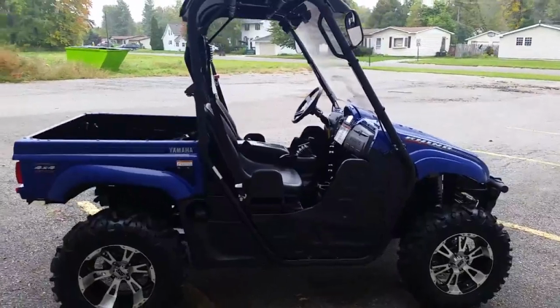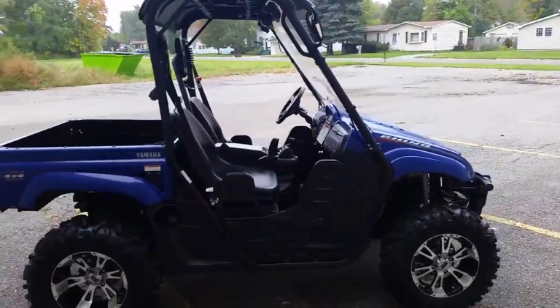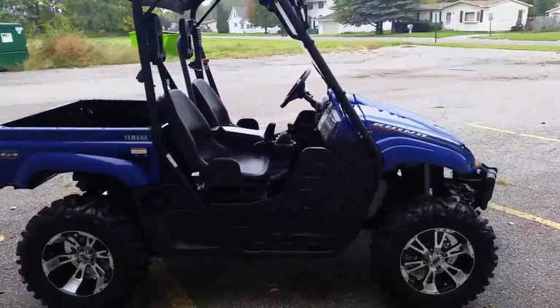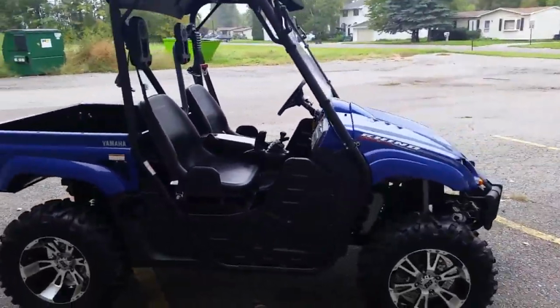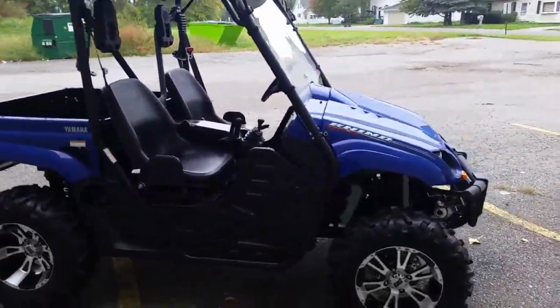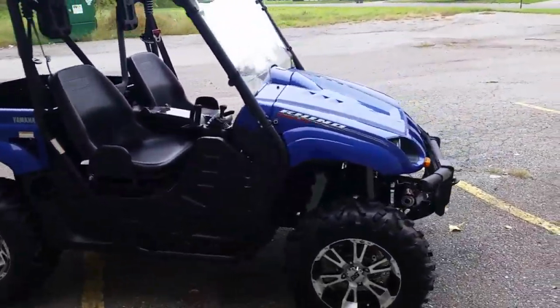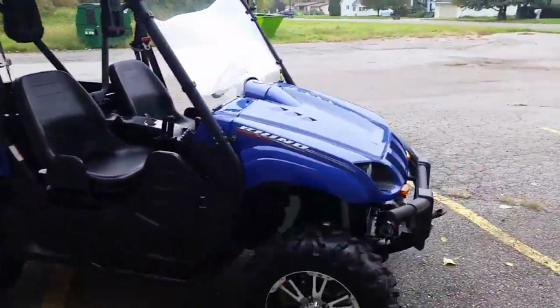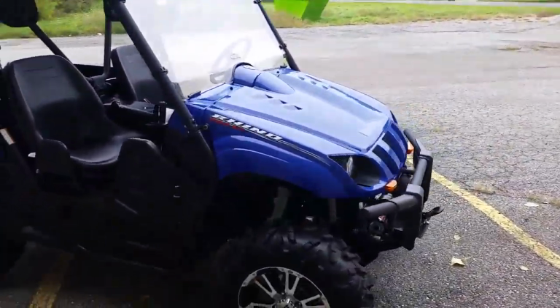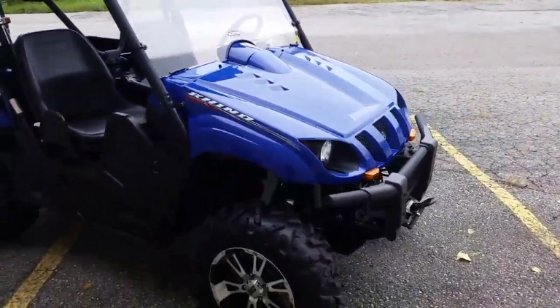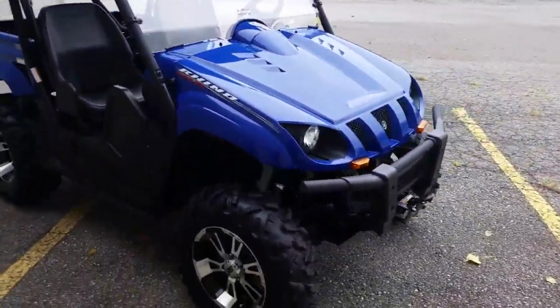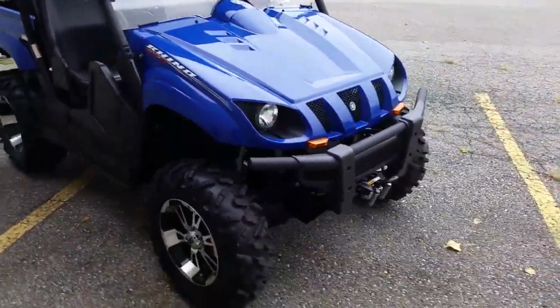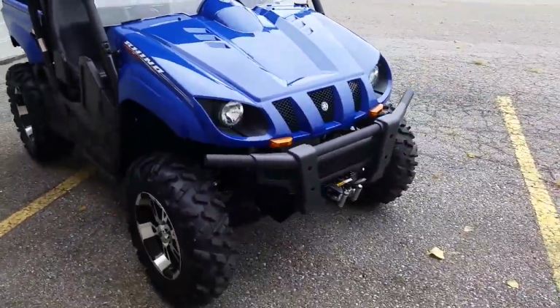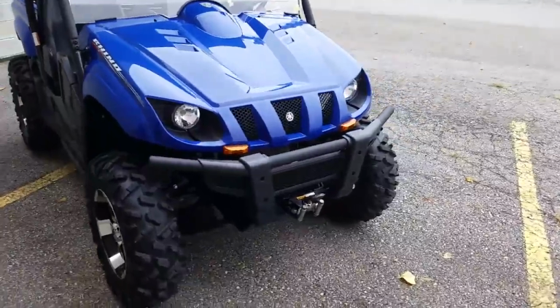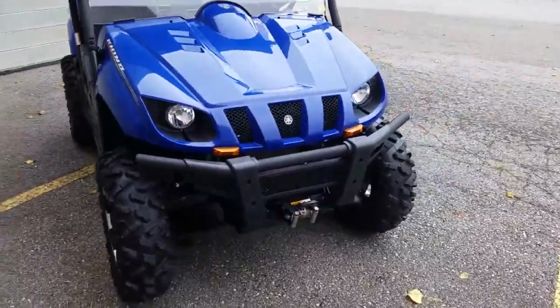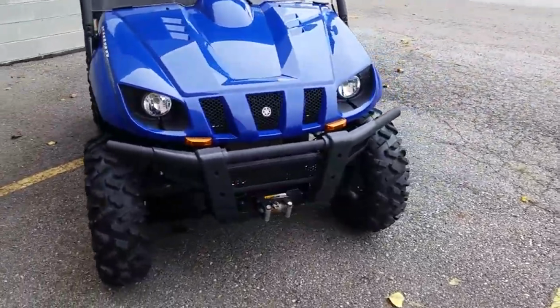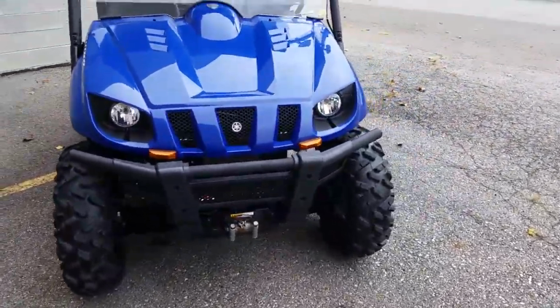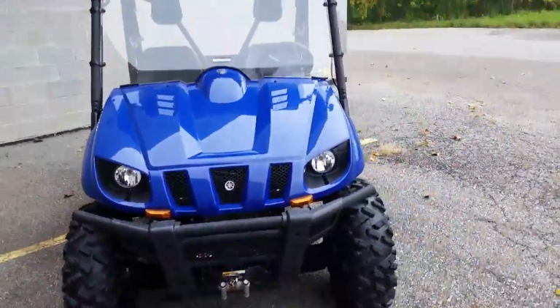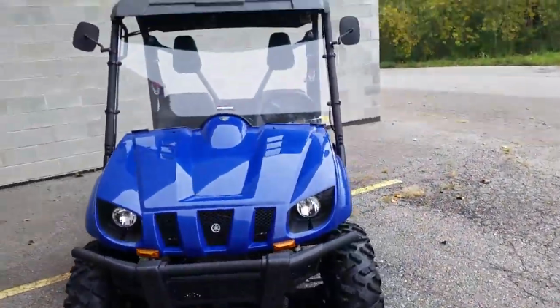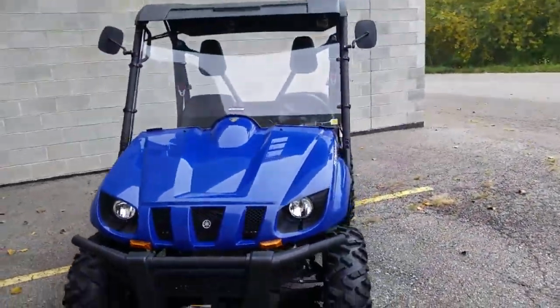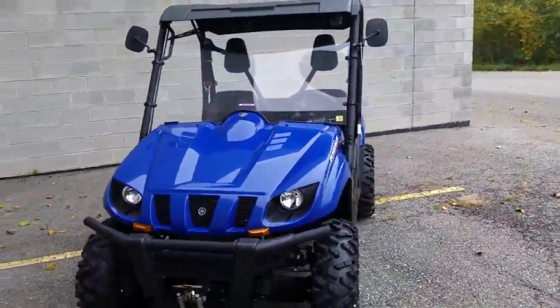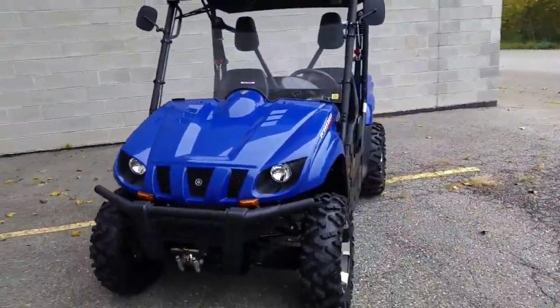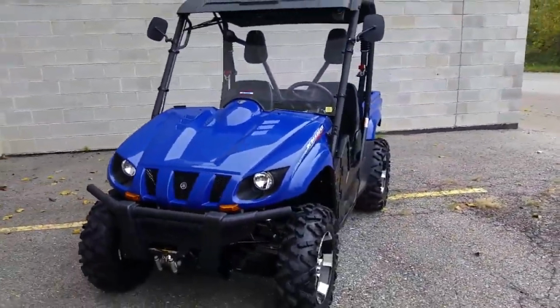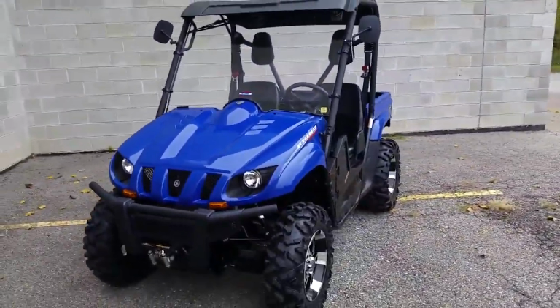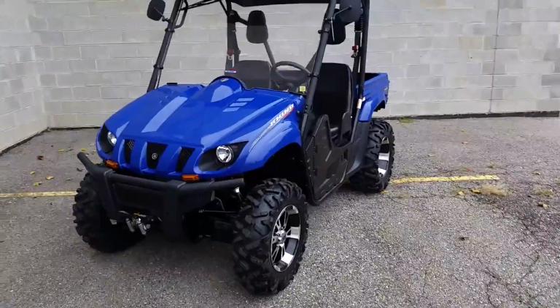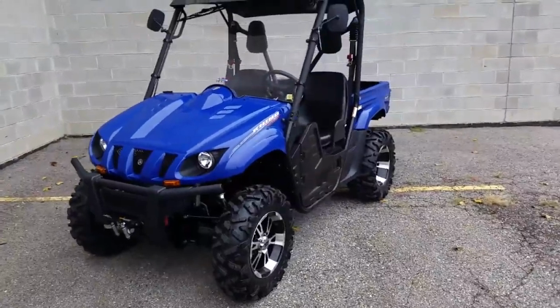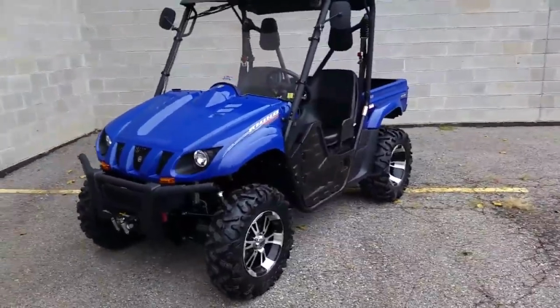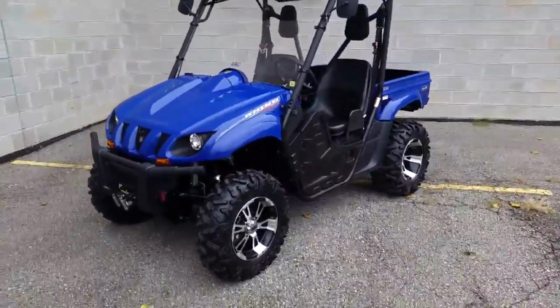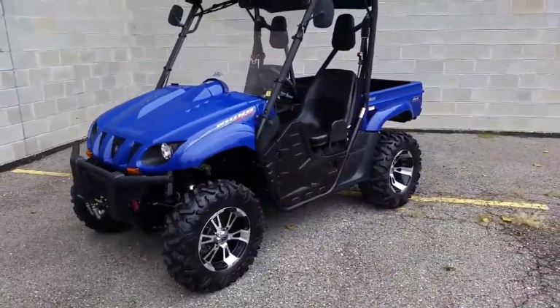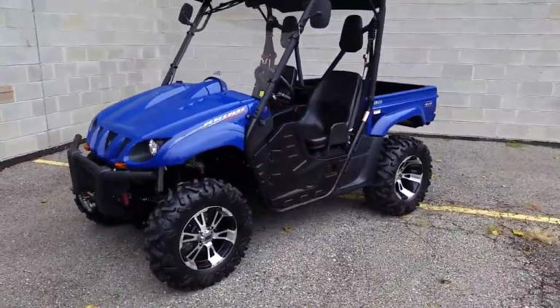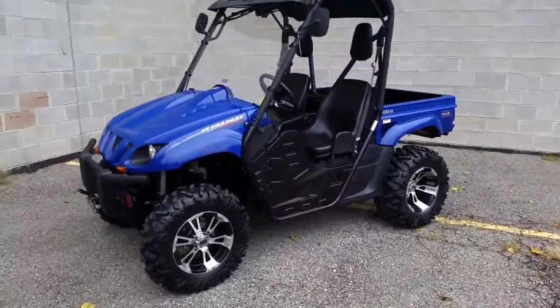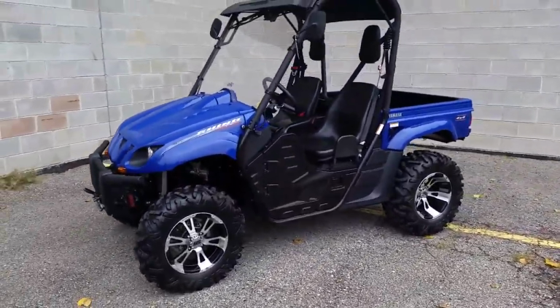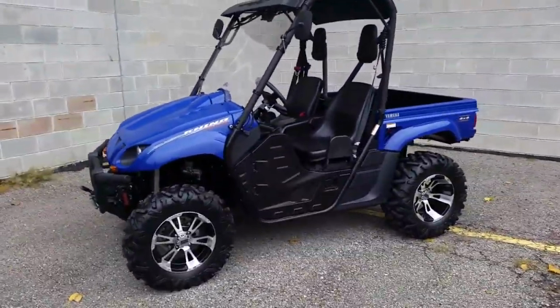It has windshield wipers, turn signals, and more. Two sets of tires — street tires and off-road tires. Nice clean vehicle, you can do it all with this one for only $149 per month.